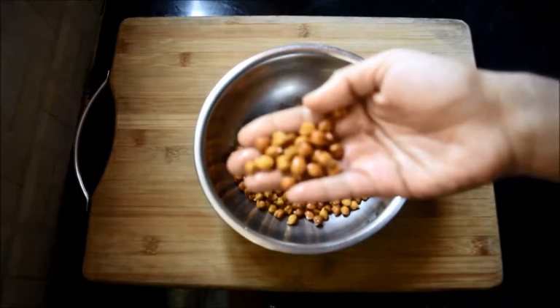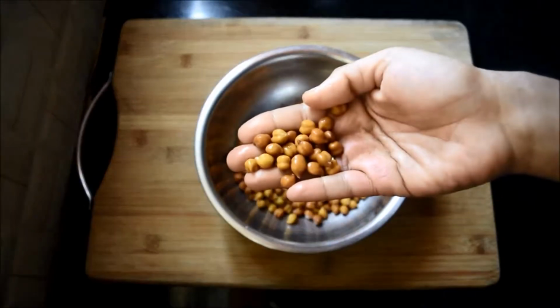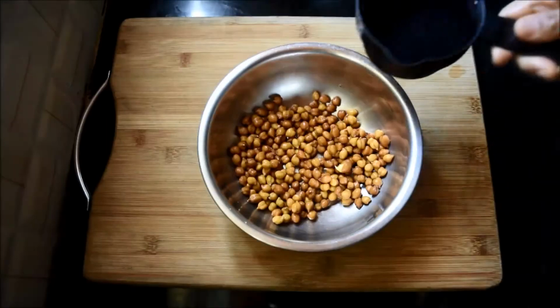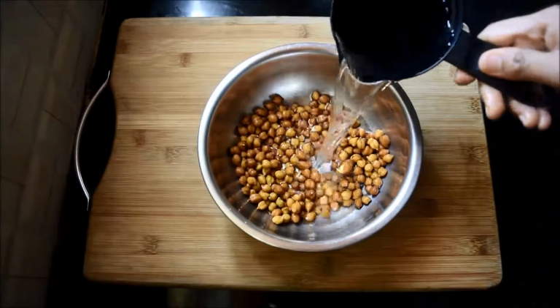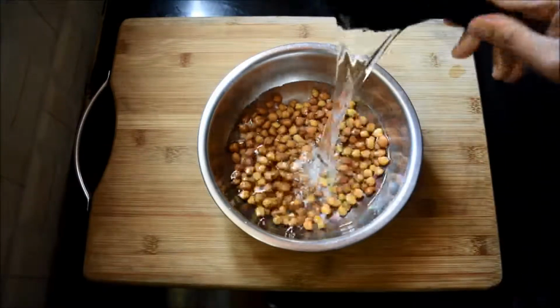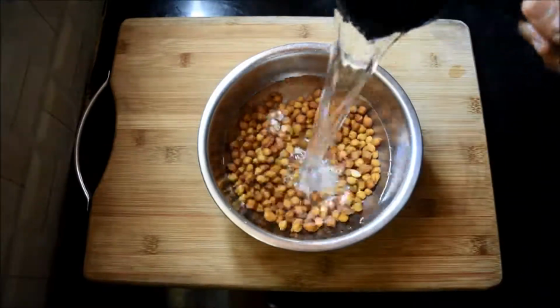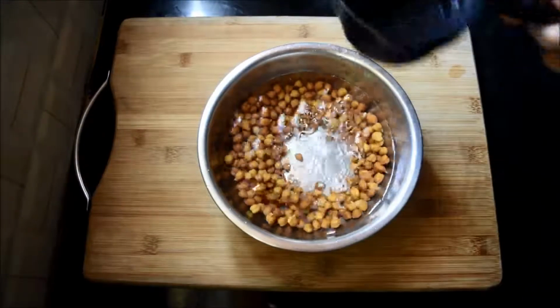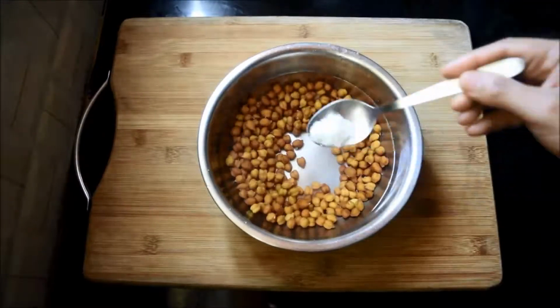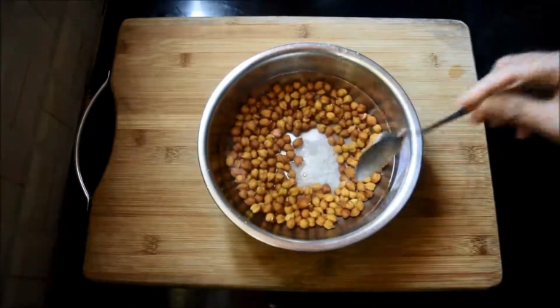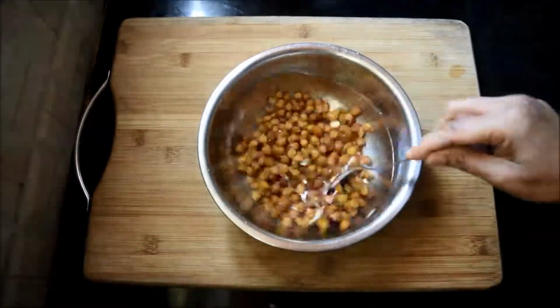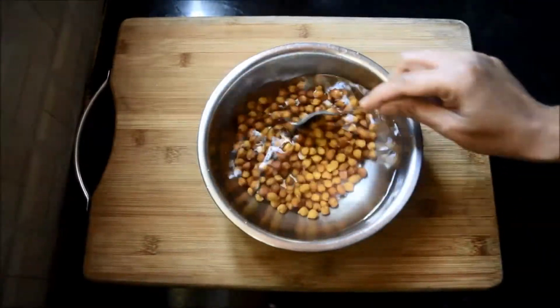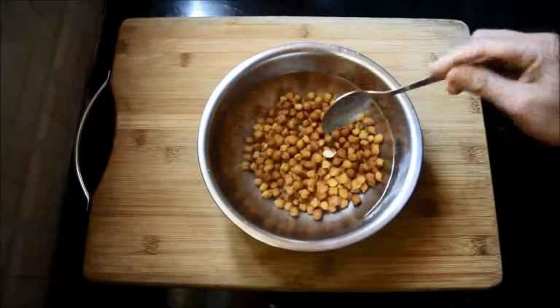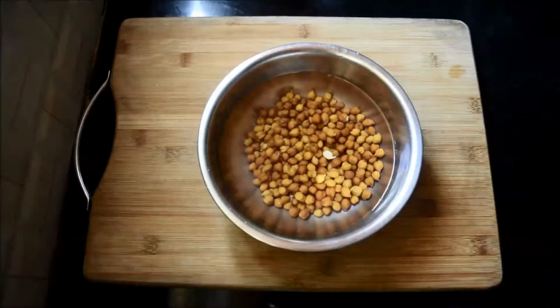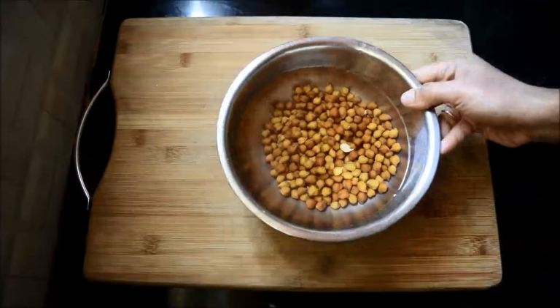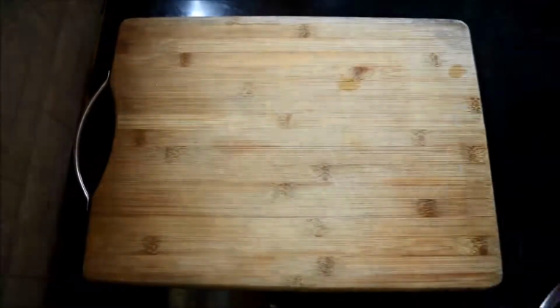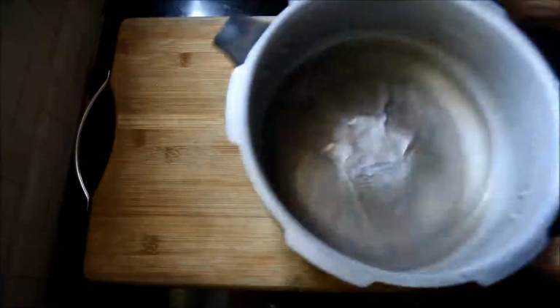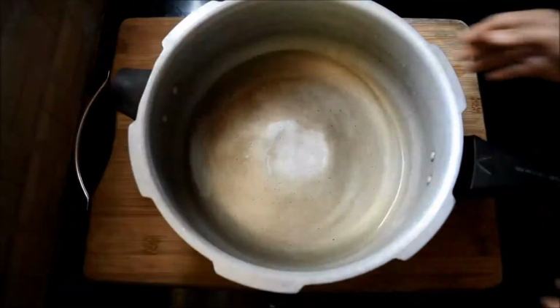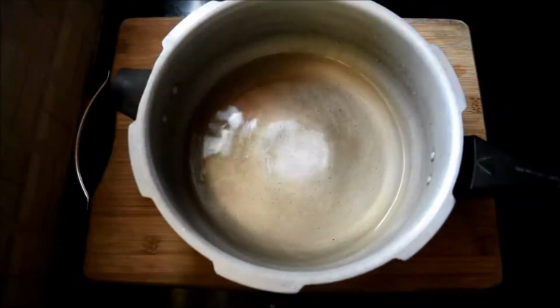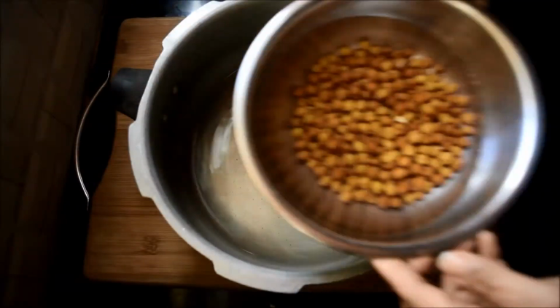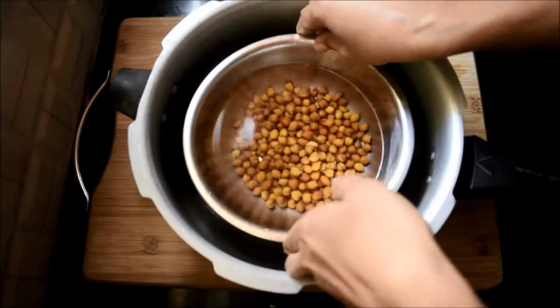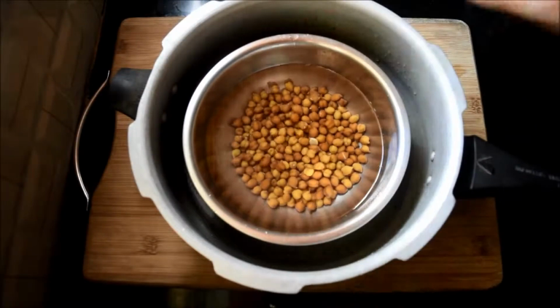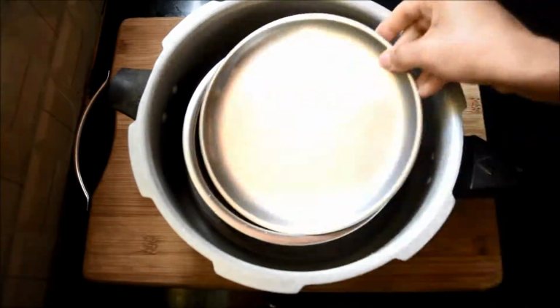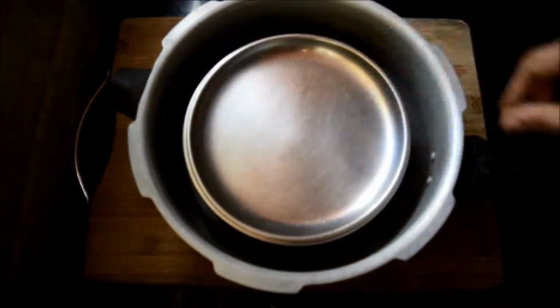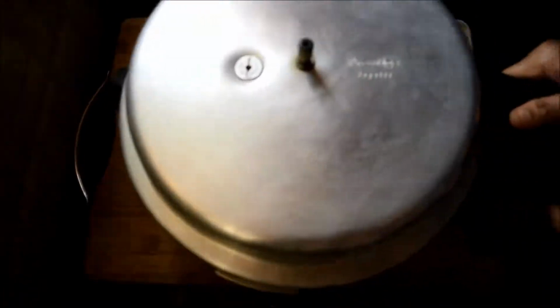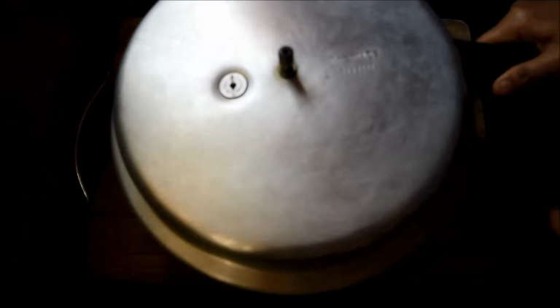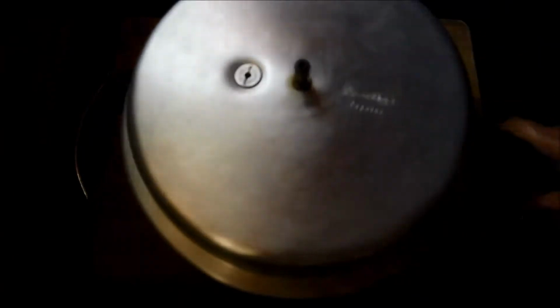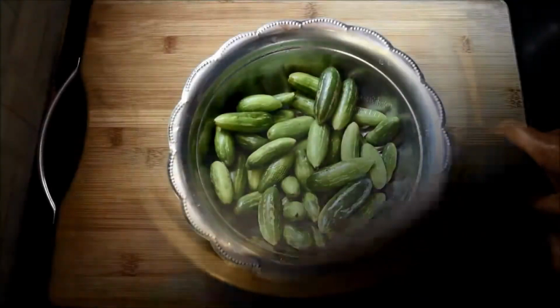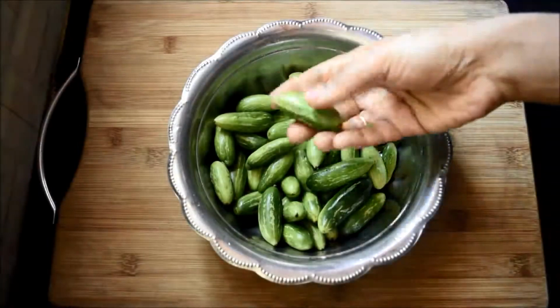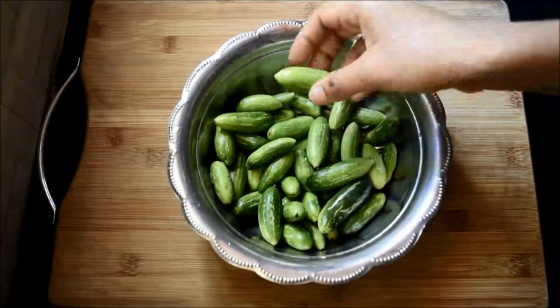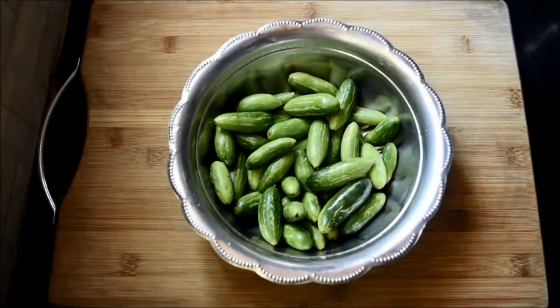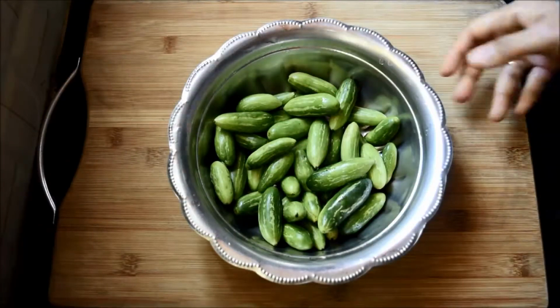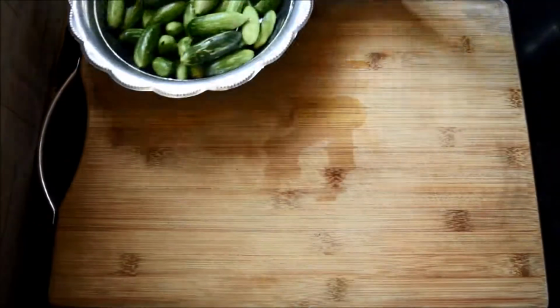First we have to soak chickpeas for at least 10 to 12 hours. Now discard the soaked water, add fresh one and a half cups of water, add salt, and cook on medium flame for five whistles in a pressure cooker.